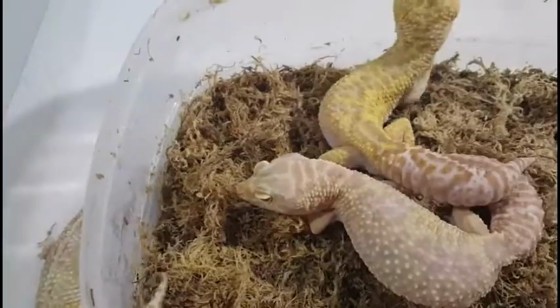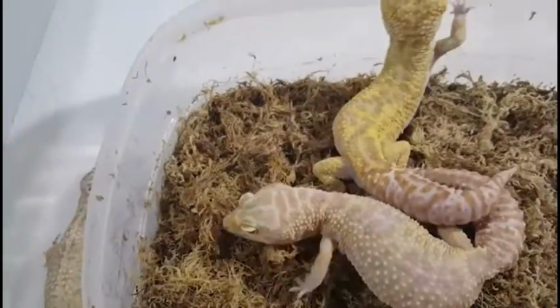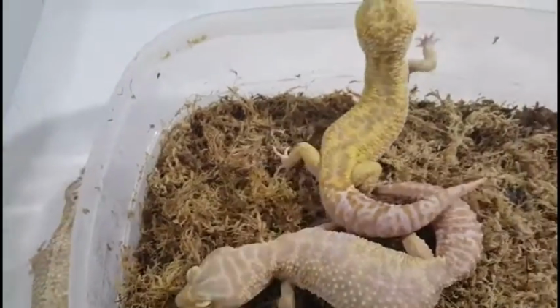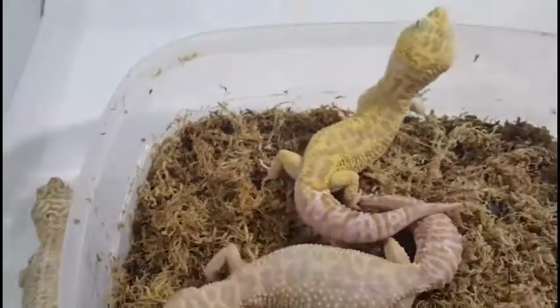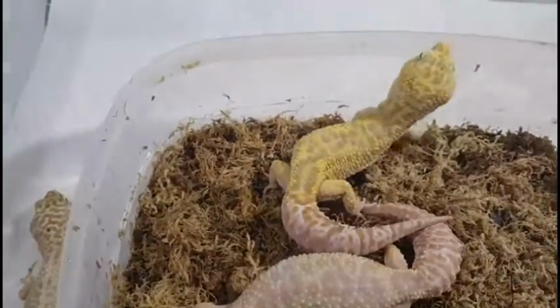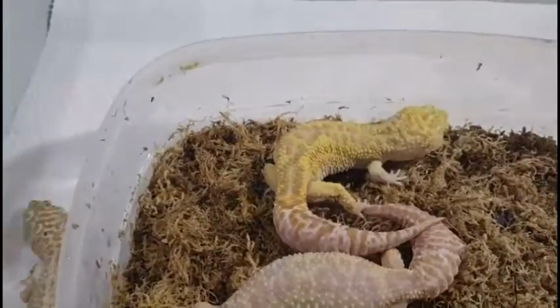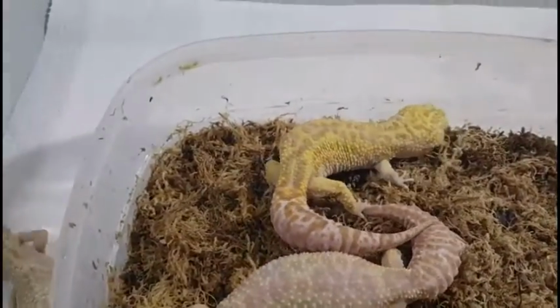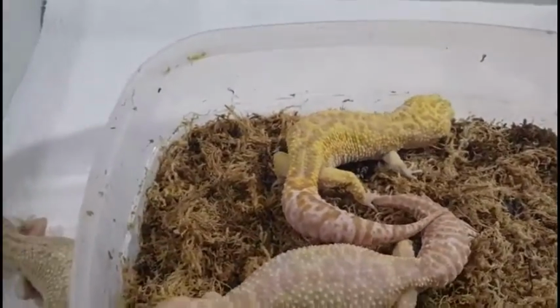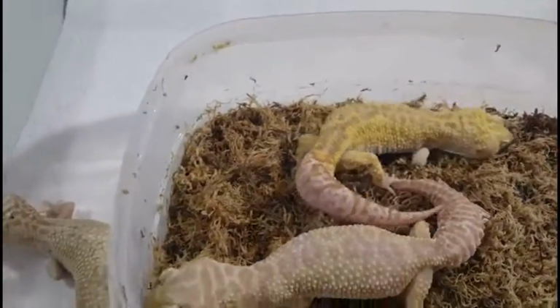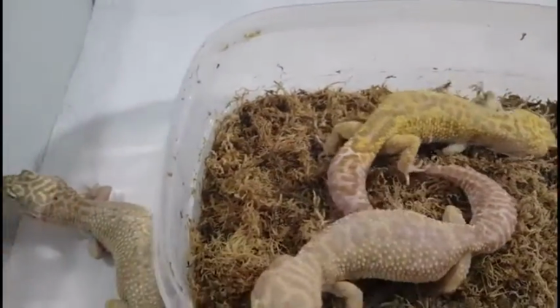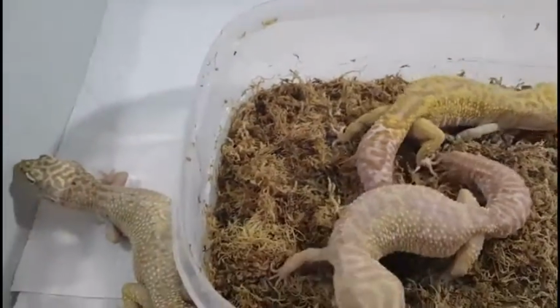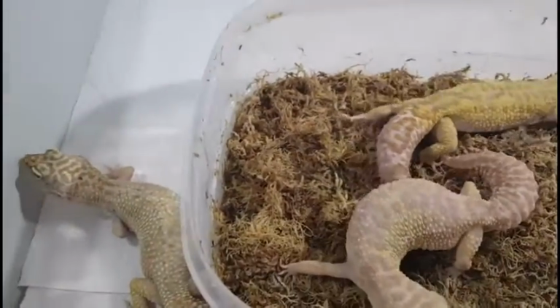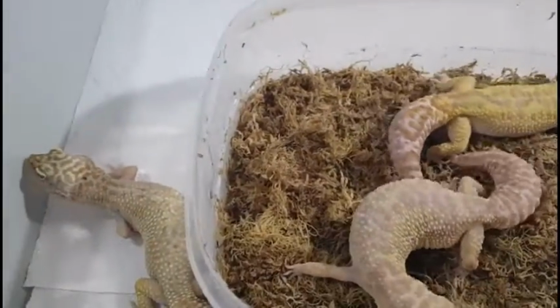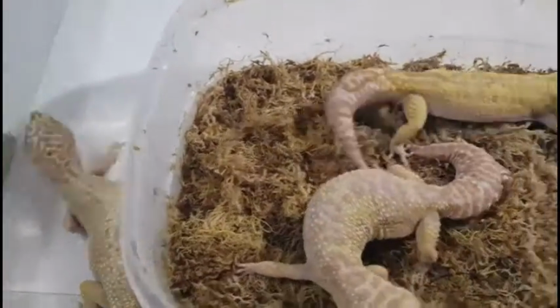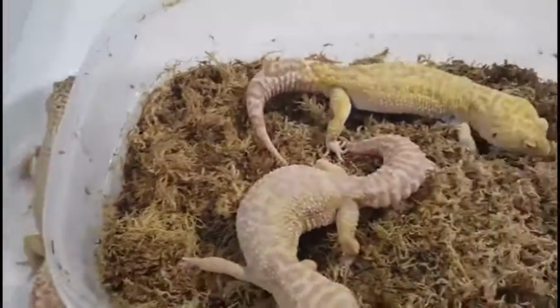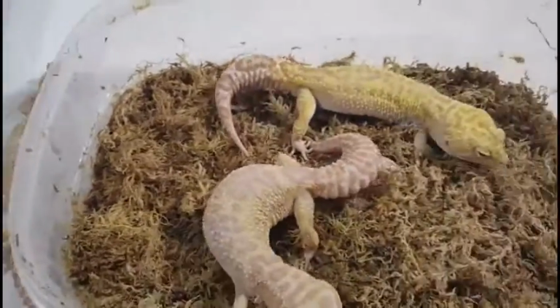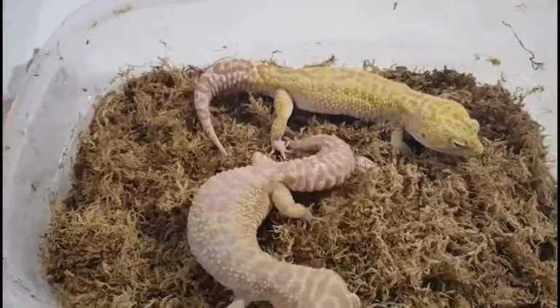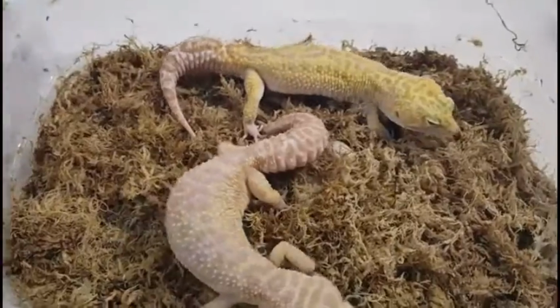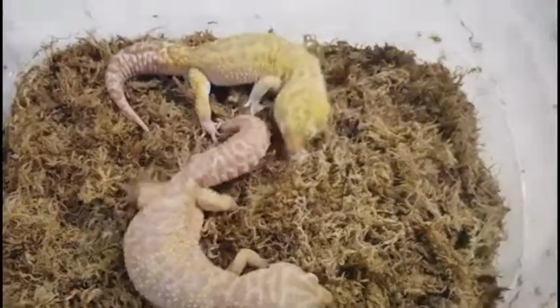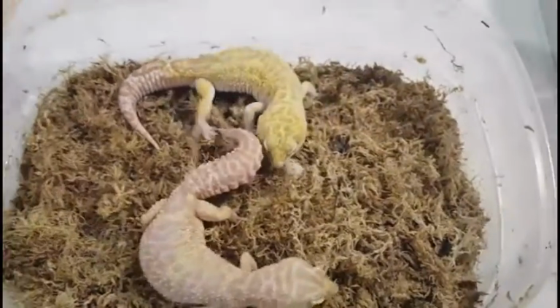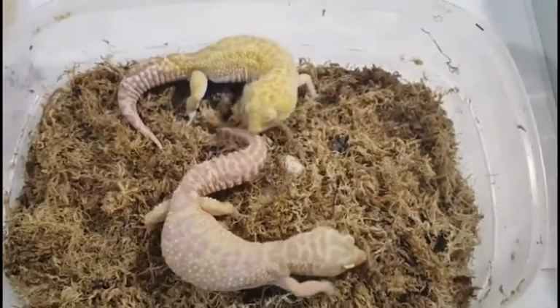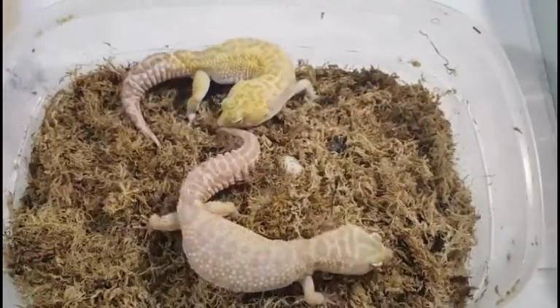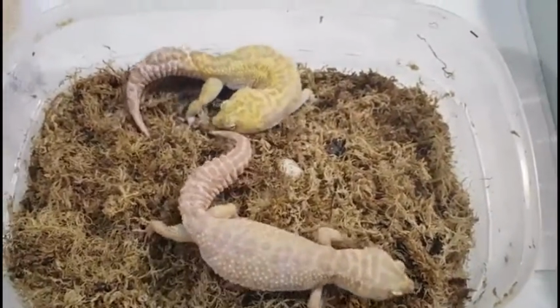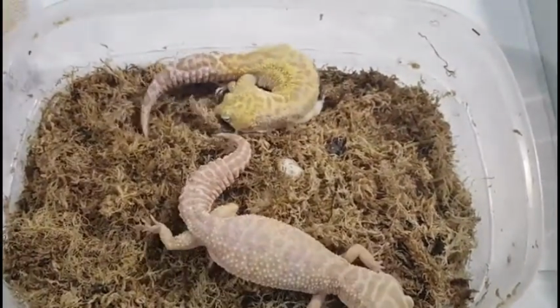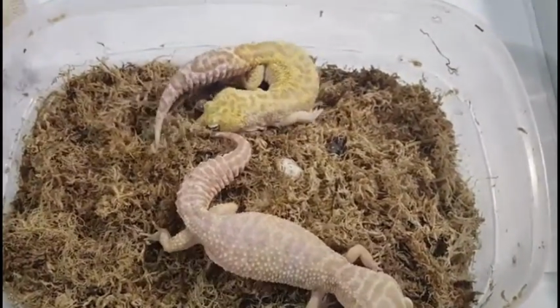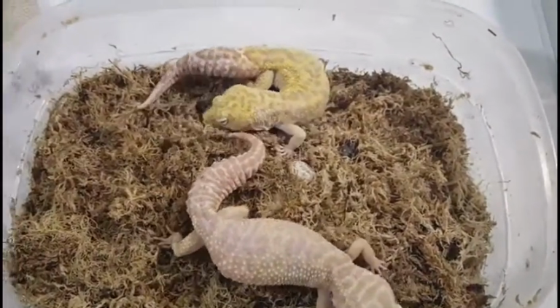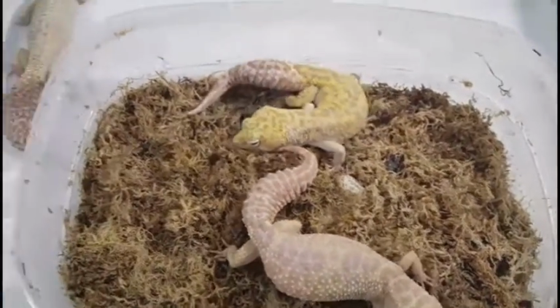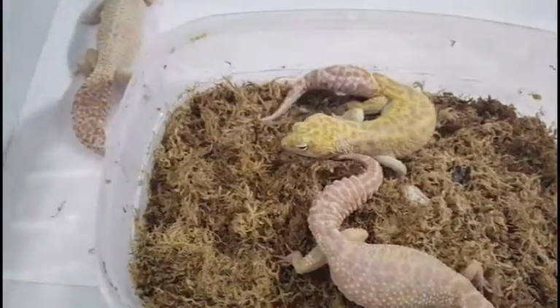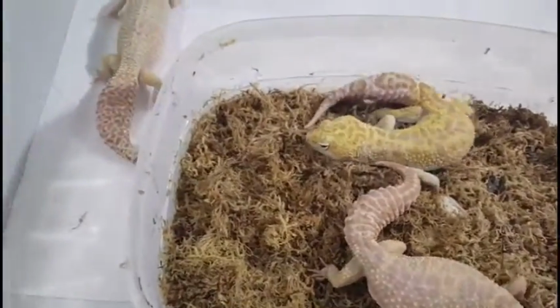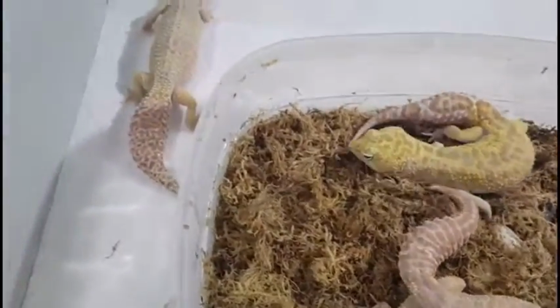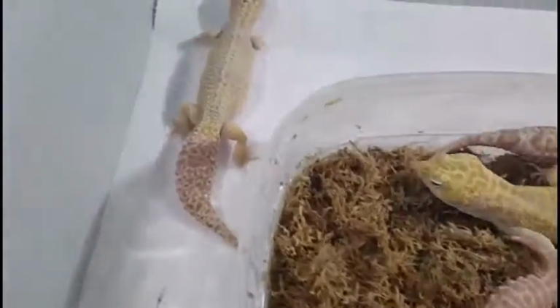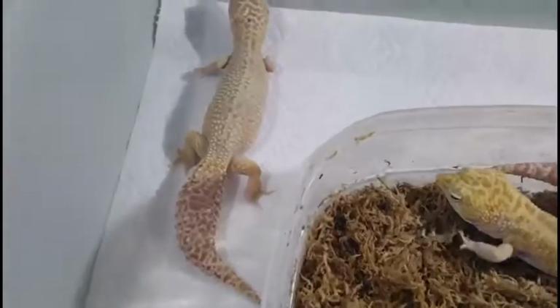Hey guys, welcome back to another video. This is Gem Serpentine Dream. I thought I'd show something a little different while I'm still waiting for my ball python eggs — just a couple of side projects.